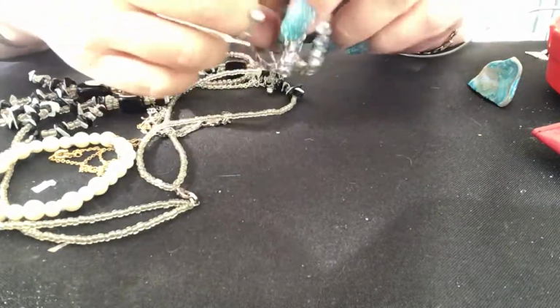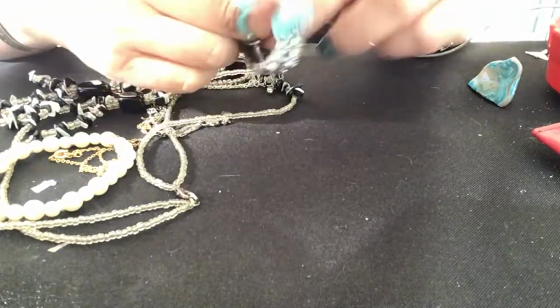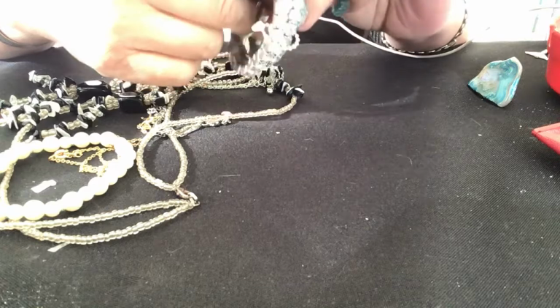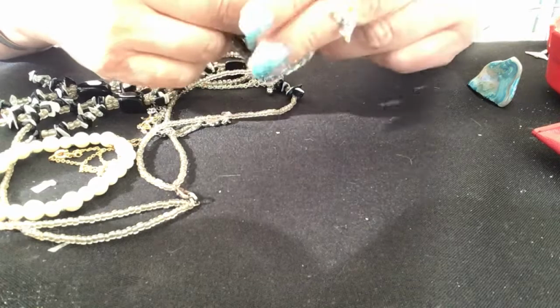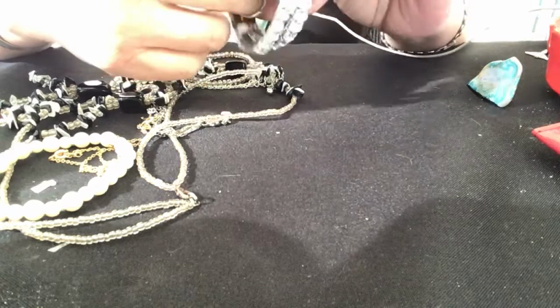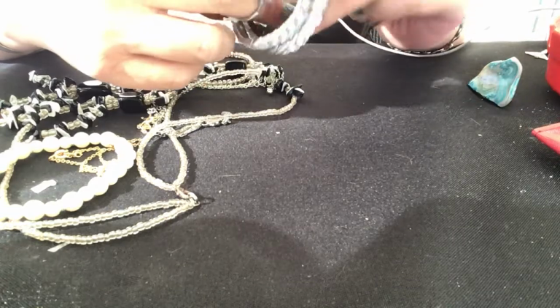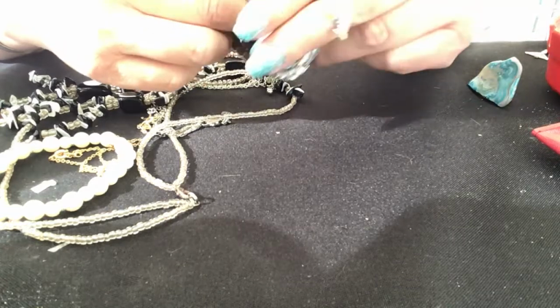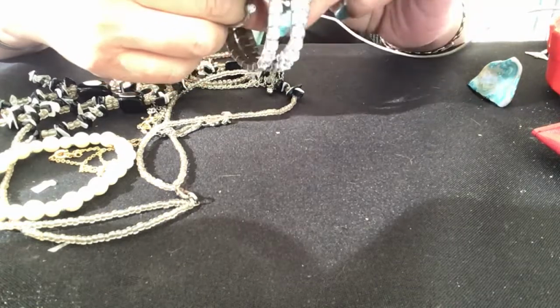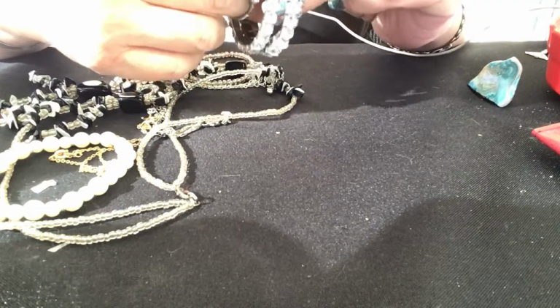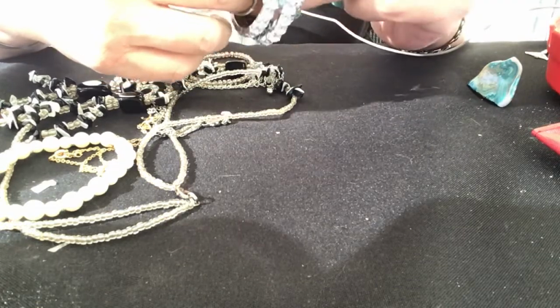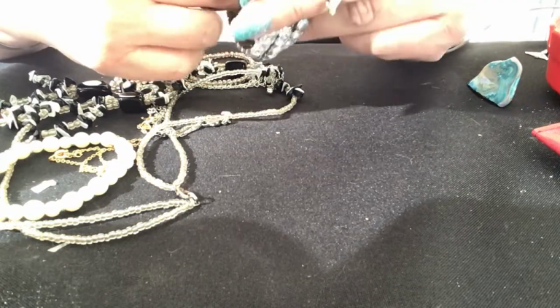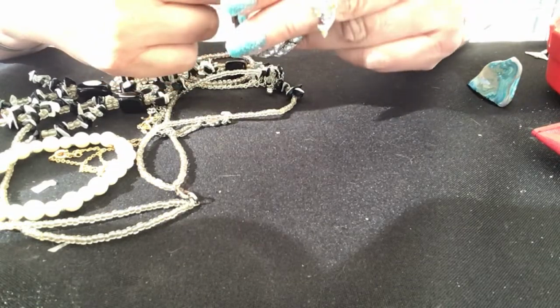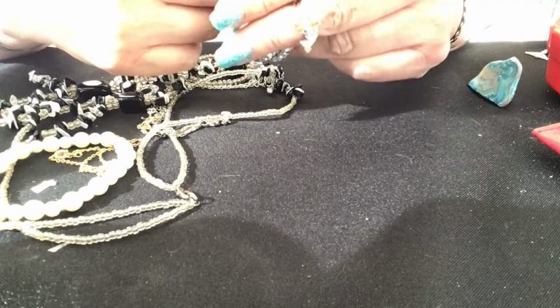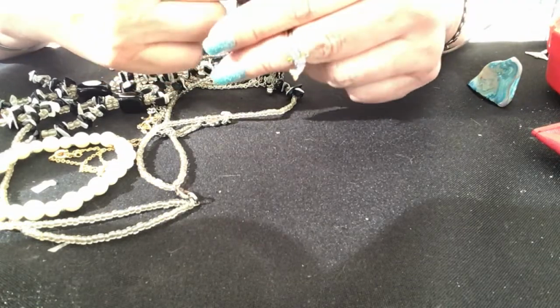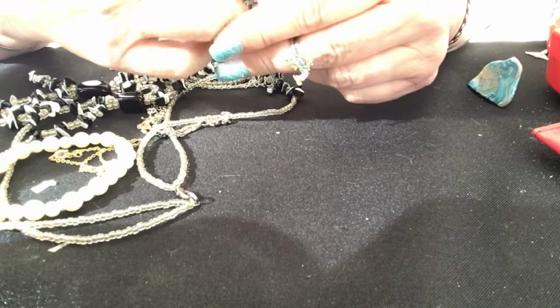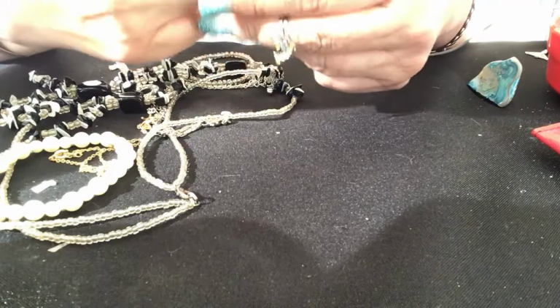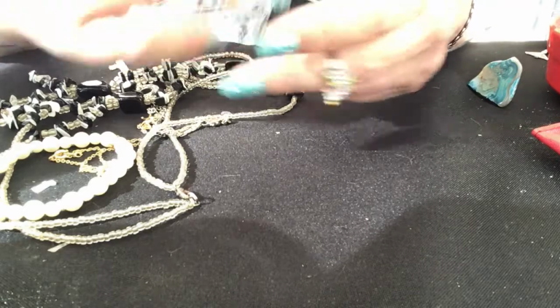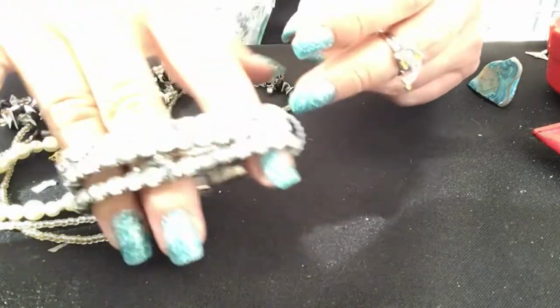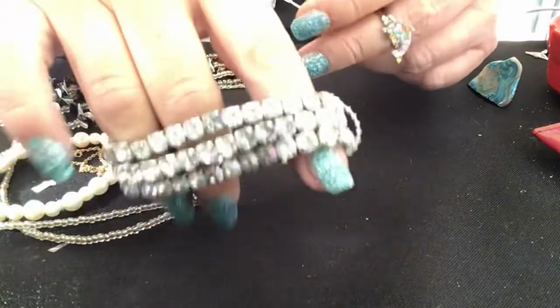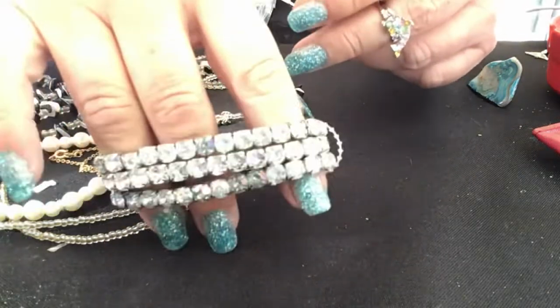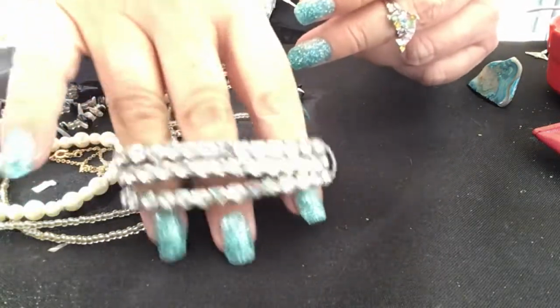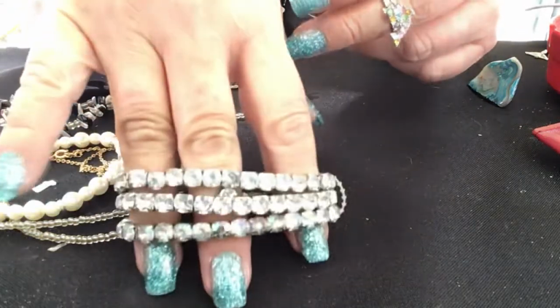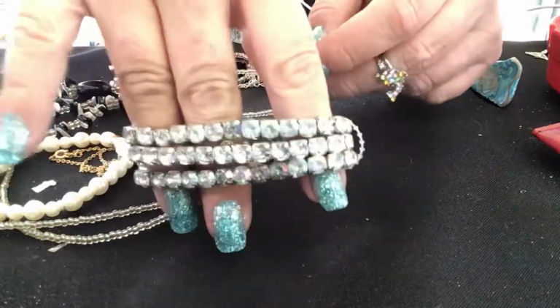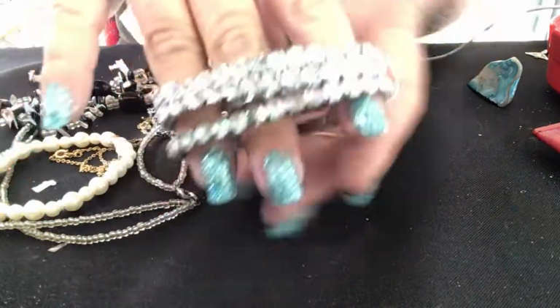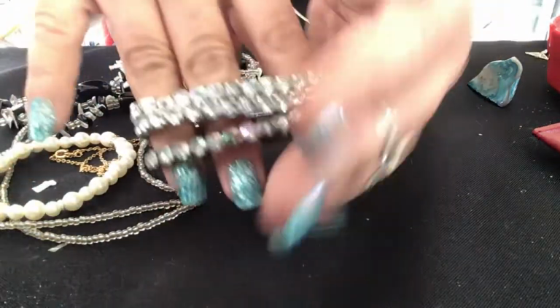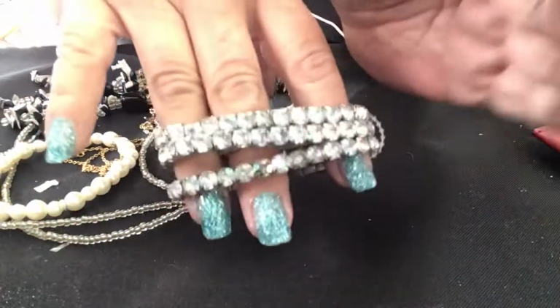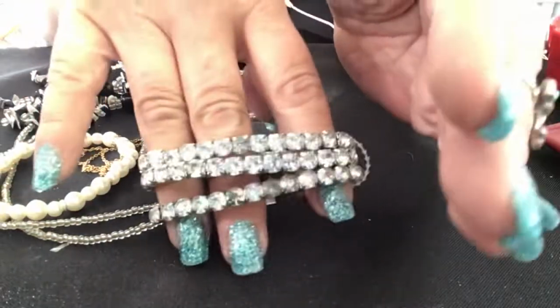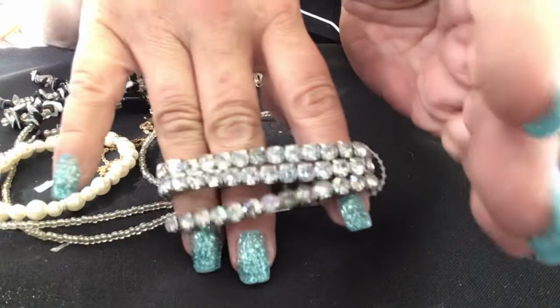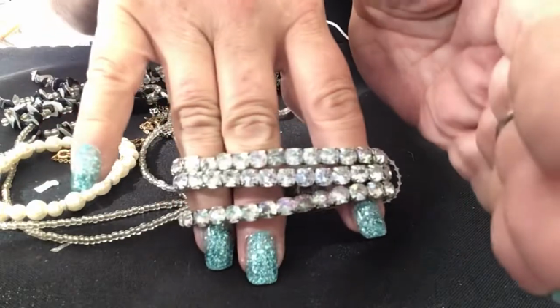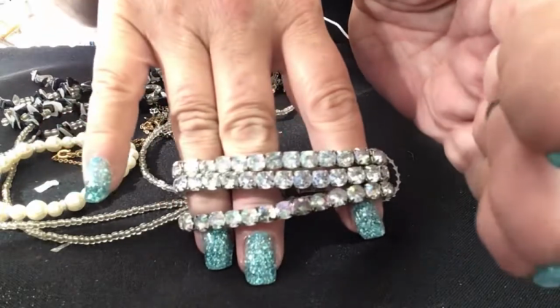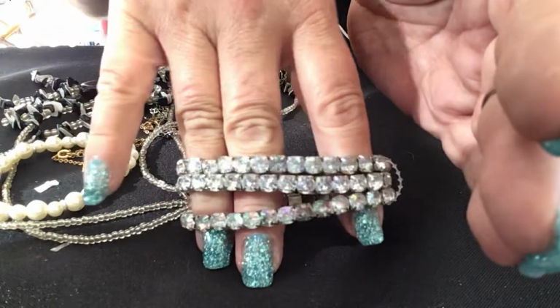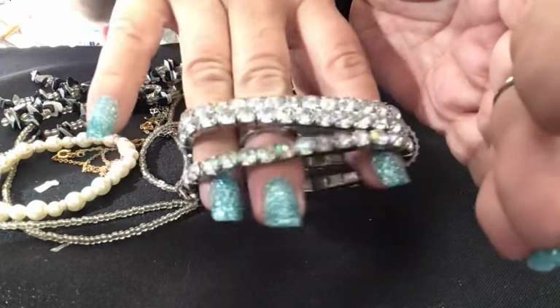Now we have three tied together — two are aurora borealis, one is clear, and all the crystals and rhinestones are there. Let's see if you can see it better without the light shining on it.